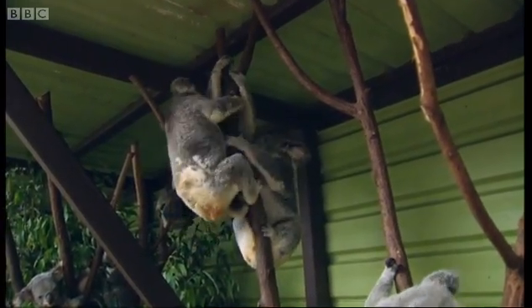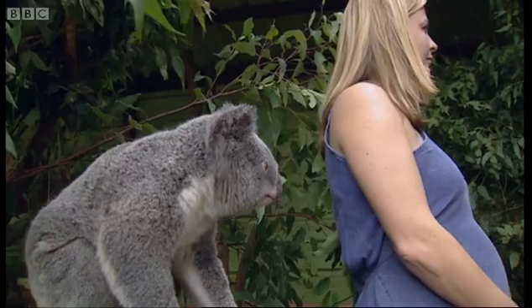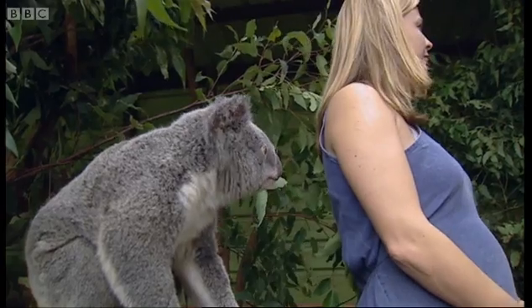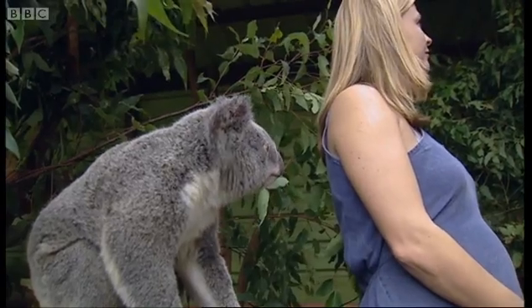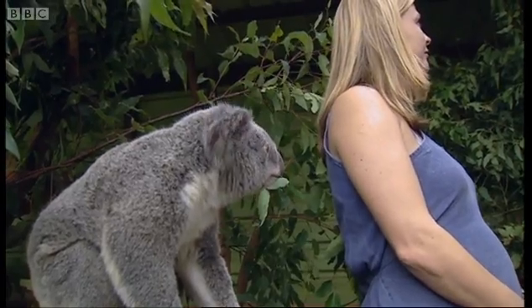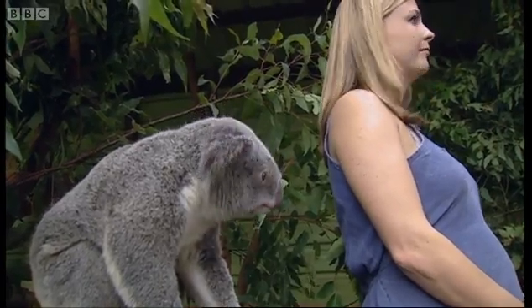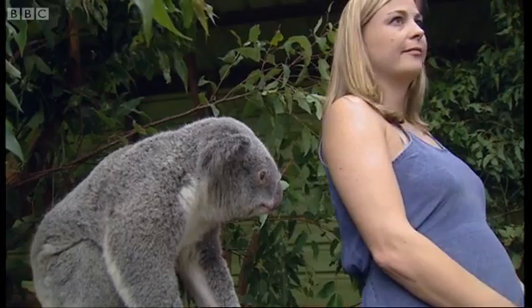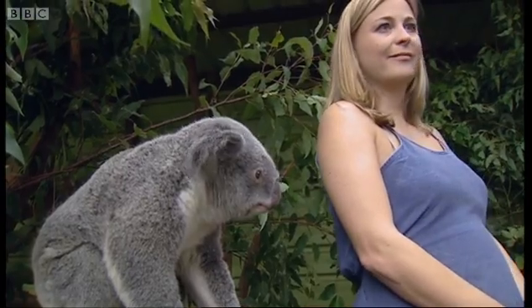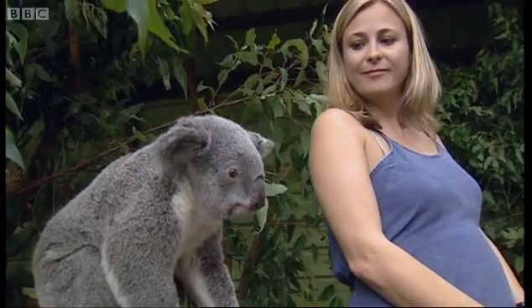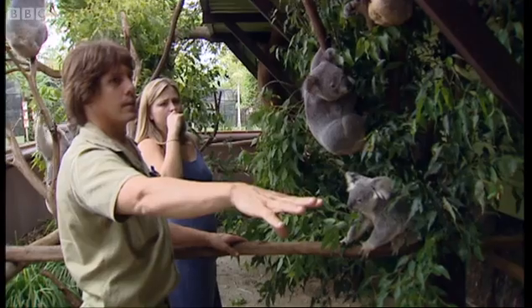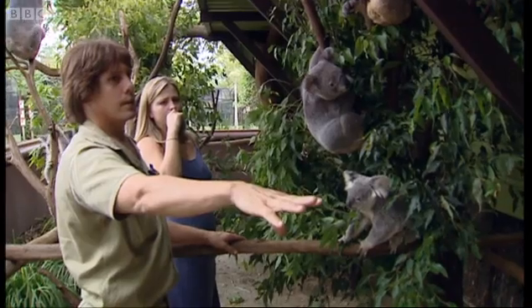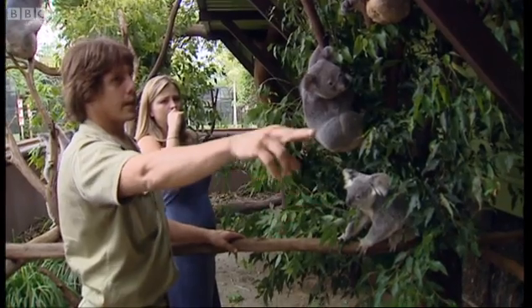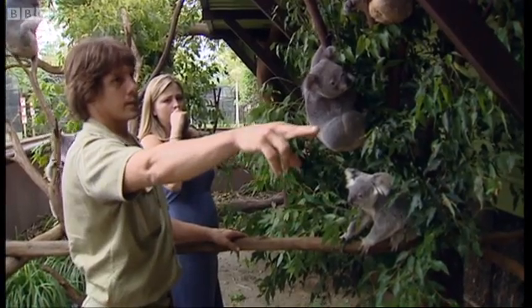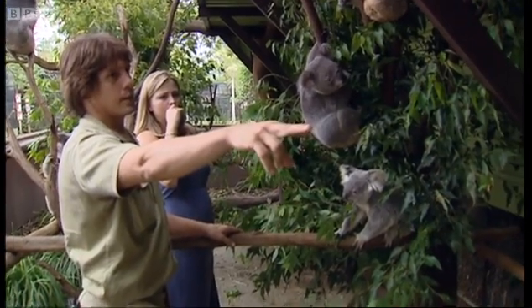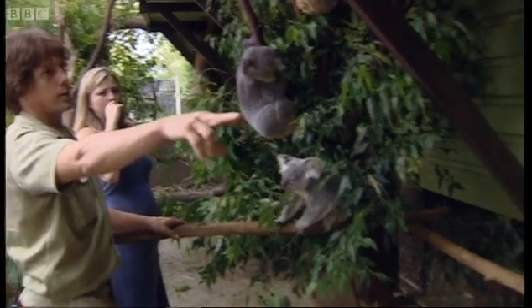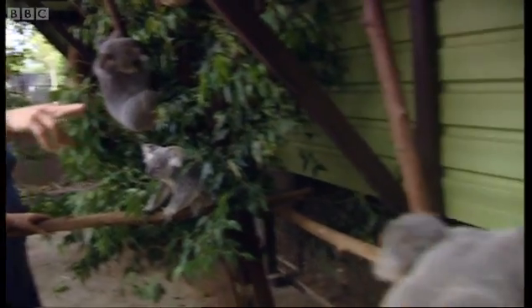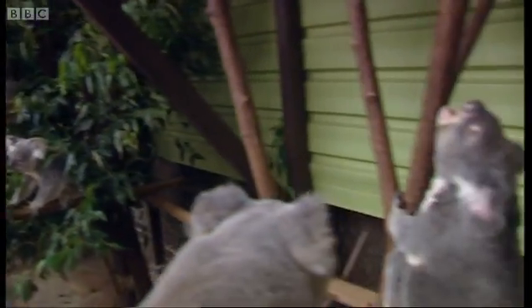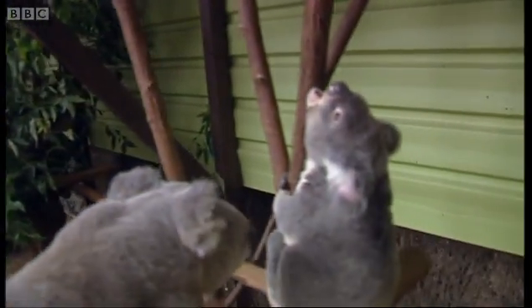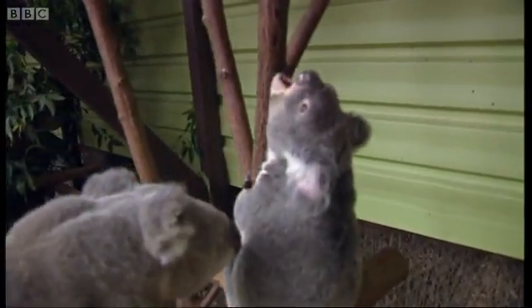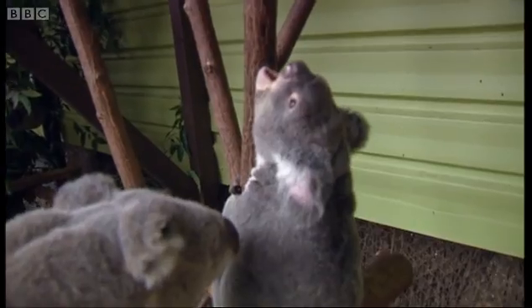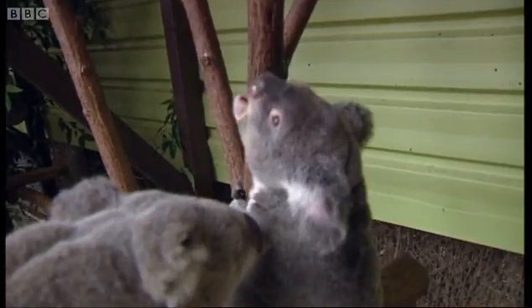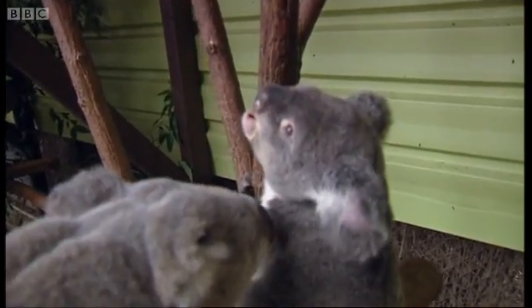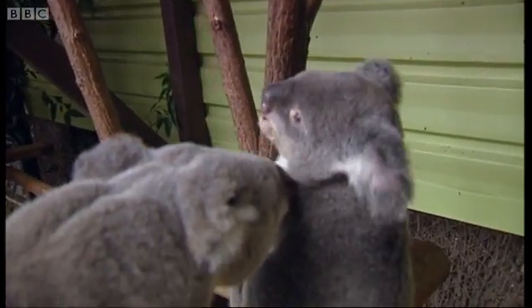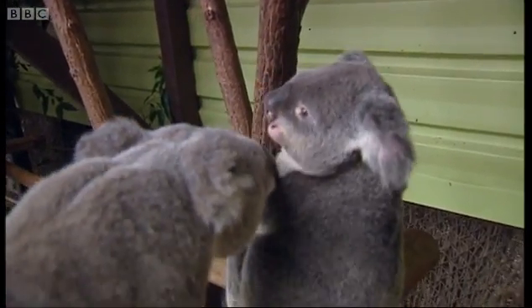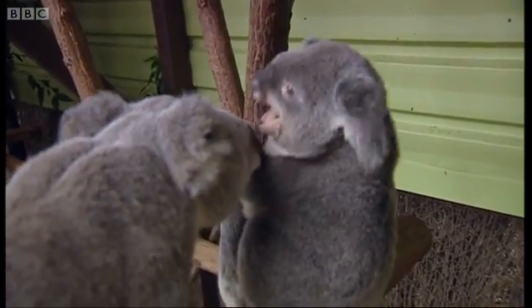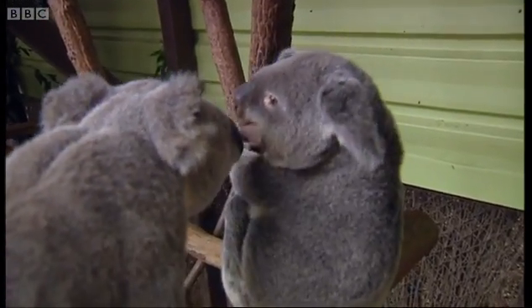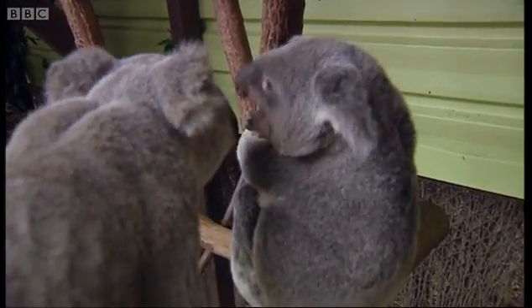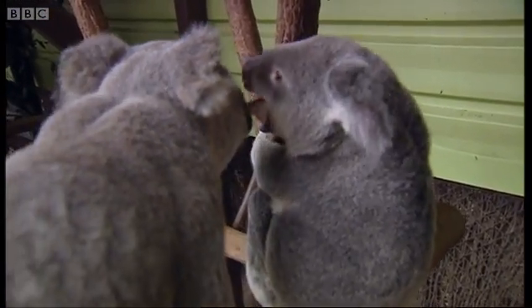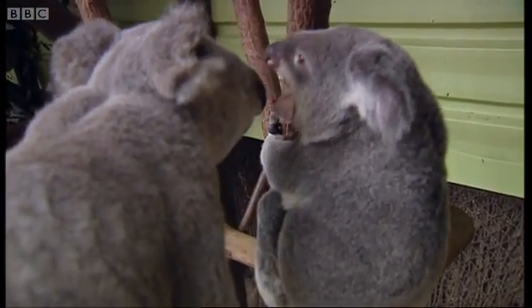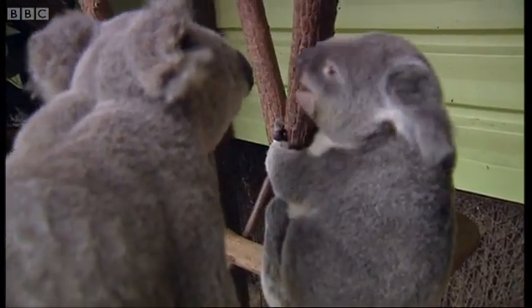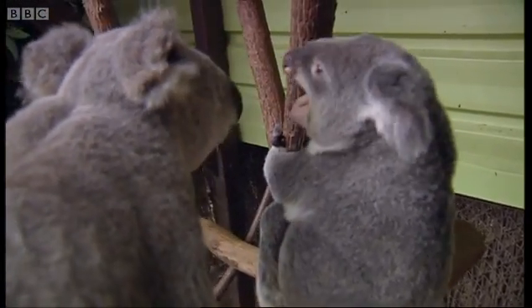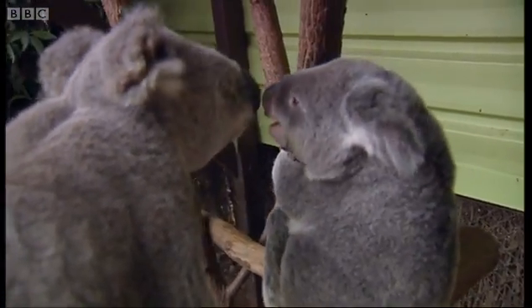Meanwhile, Titan just sits back and waits. Finally, one of the females is ready, but sorry Liam — it's Titan's sperm they want.